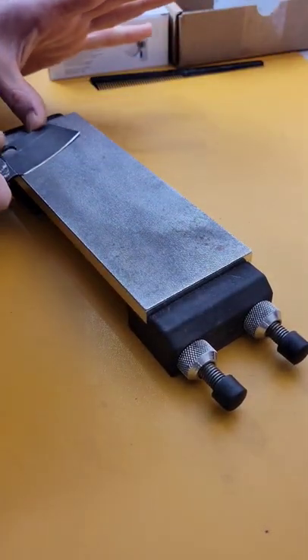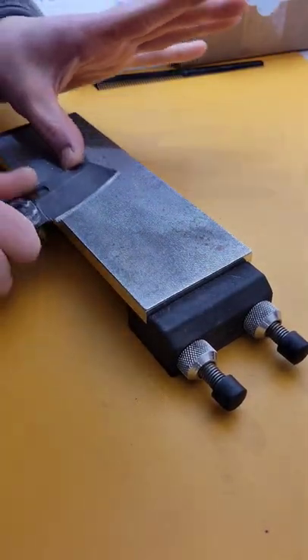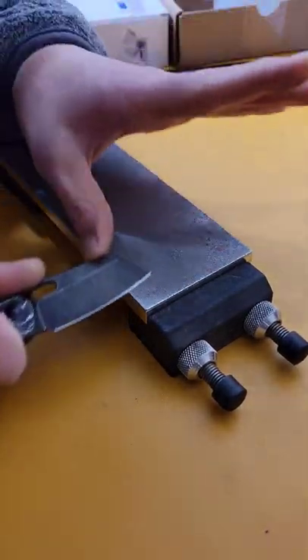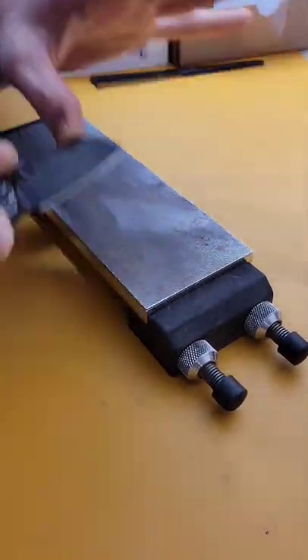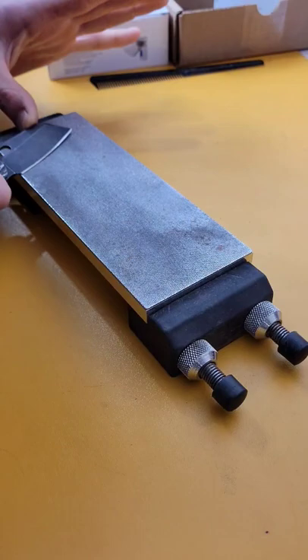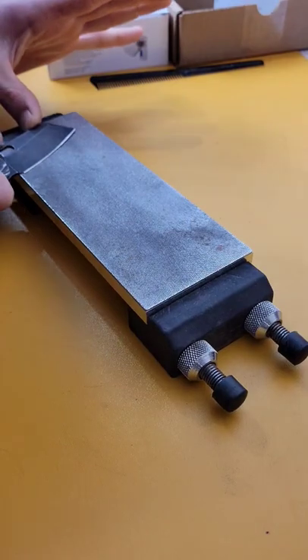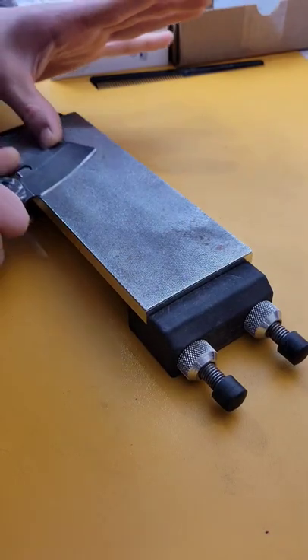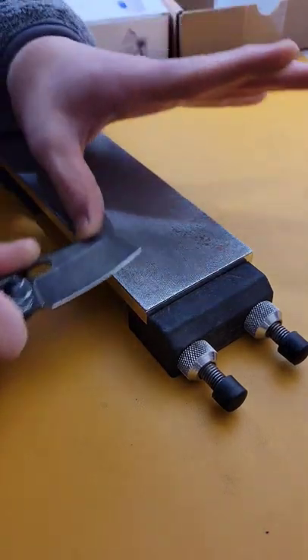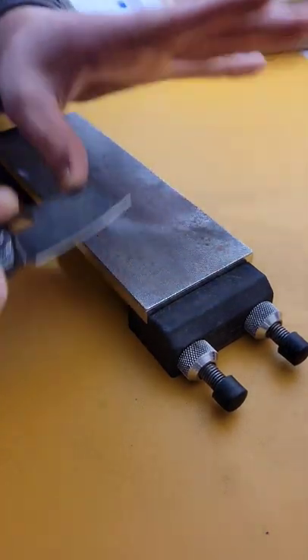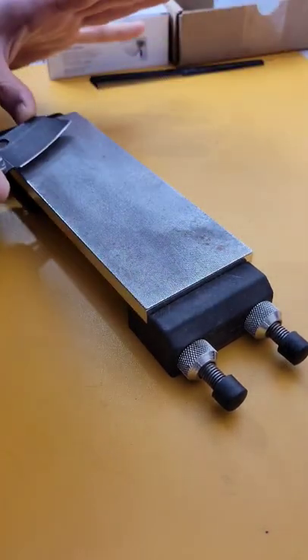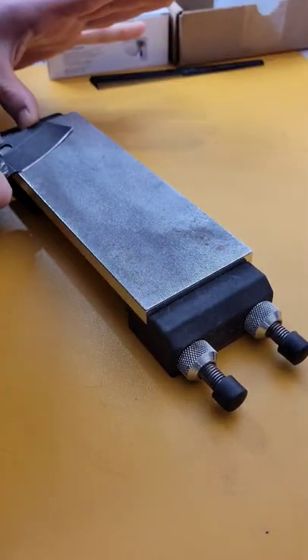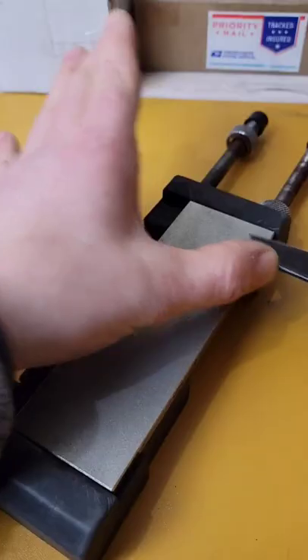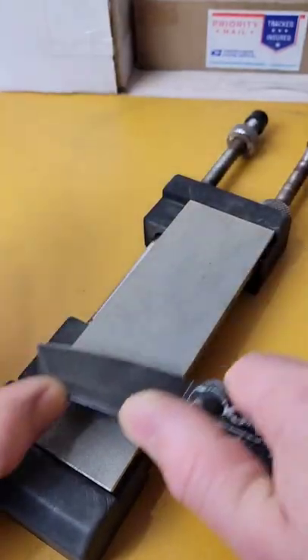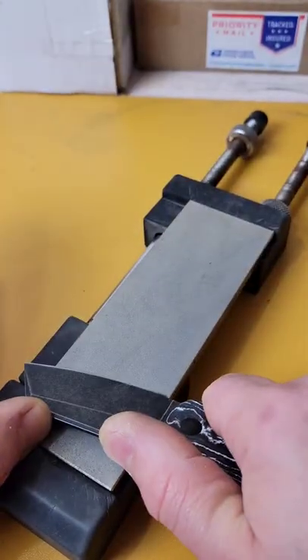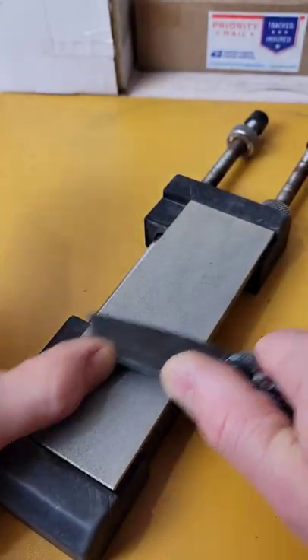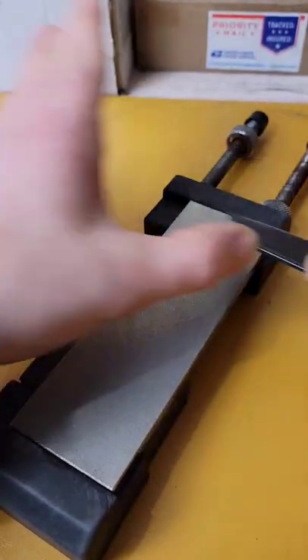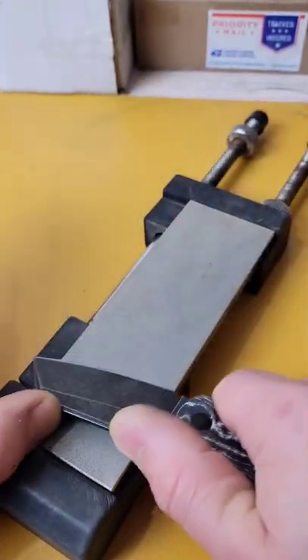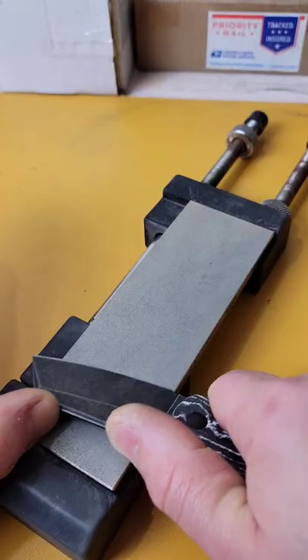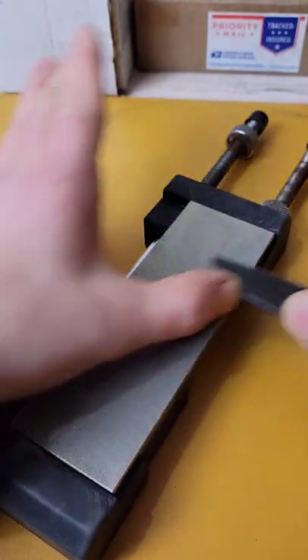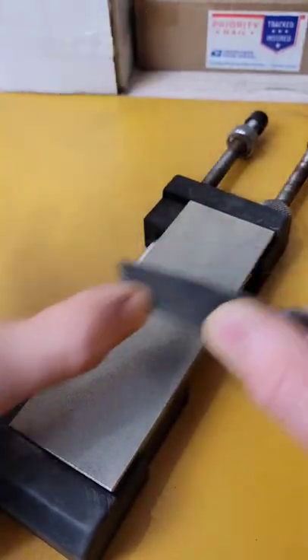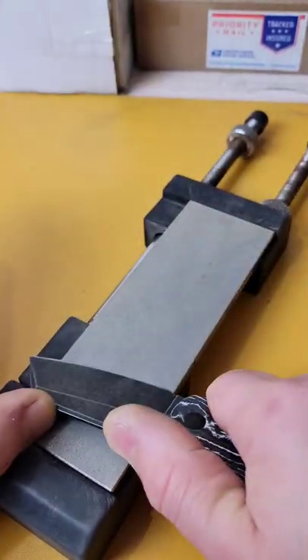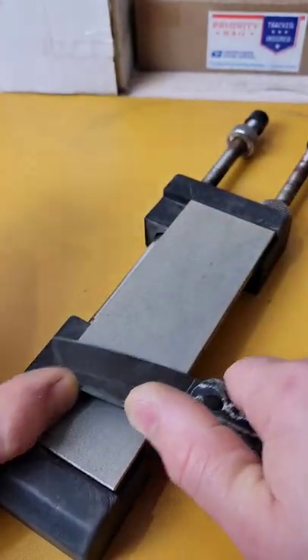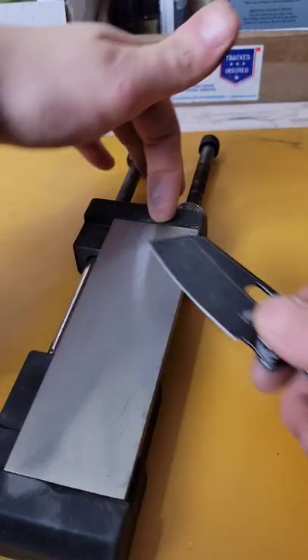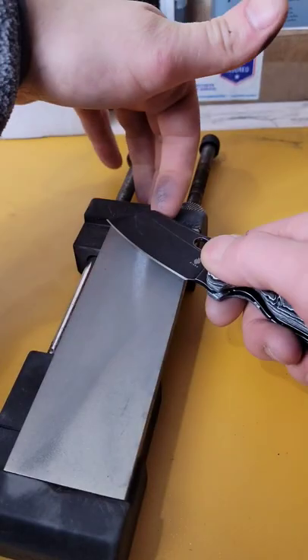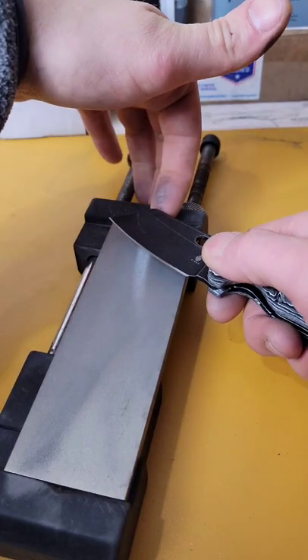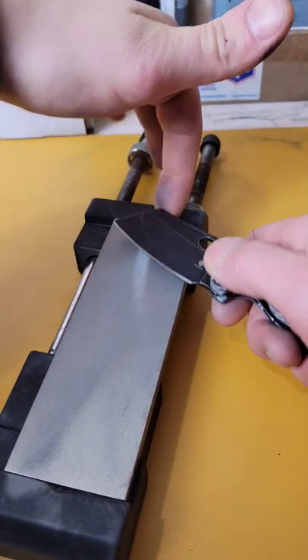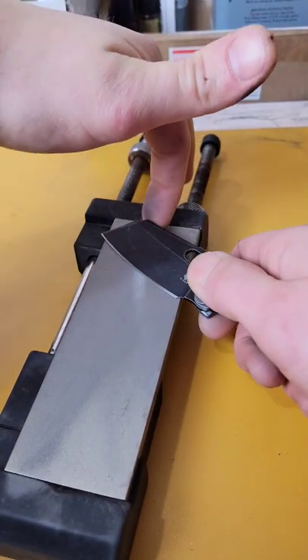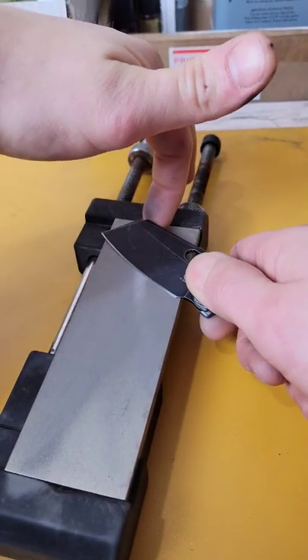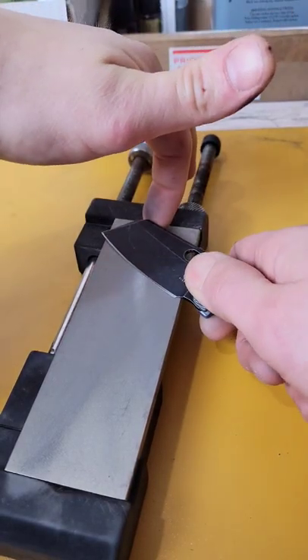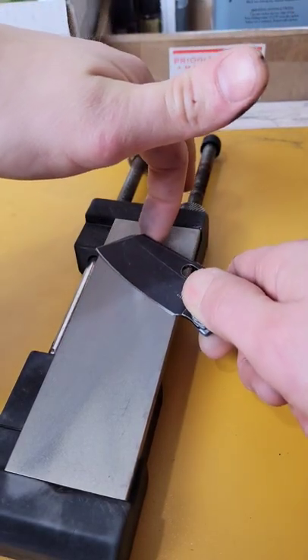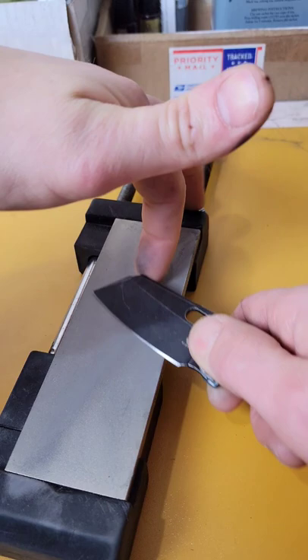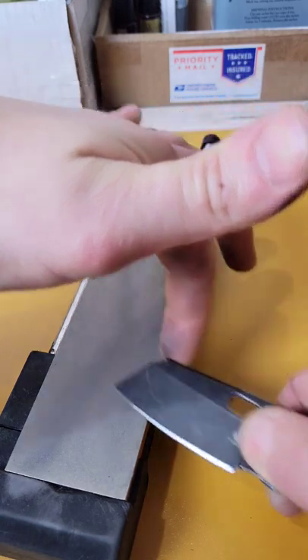I'm sharpening it on three different diamond plates, starting off with my Atoma 140 grit, then moving to a 300 grit ultra sharp diamond plate, and then finishing on a 600 grit ultra sharp diamond plate.